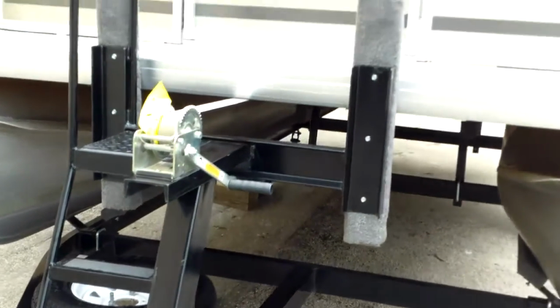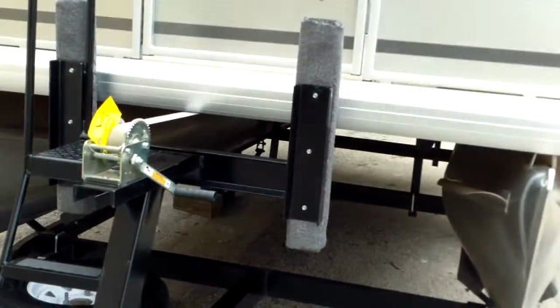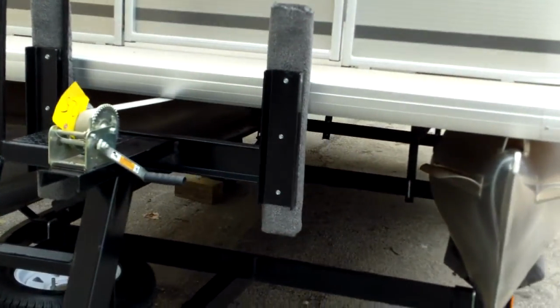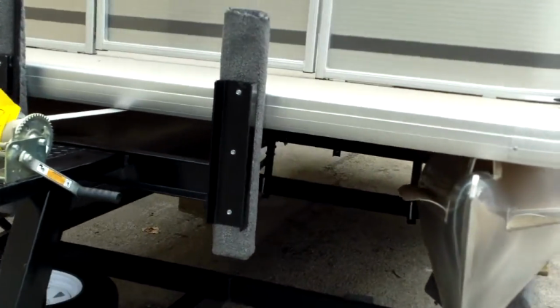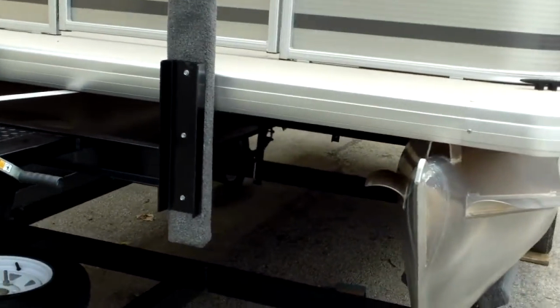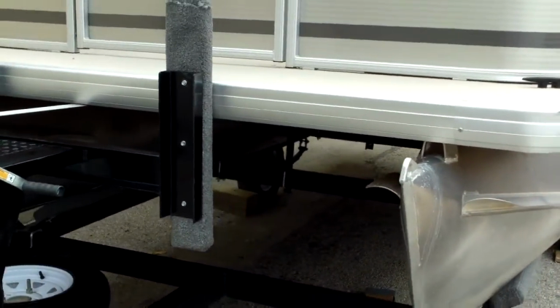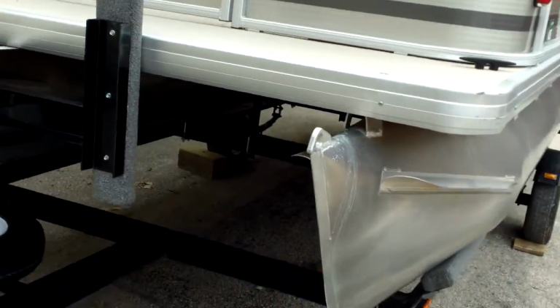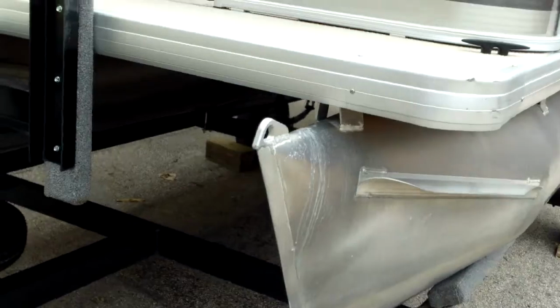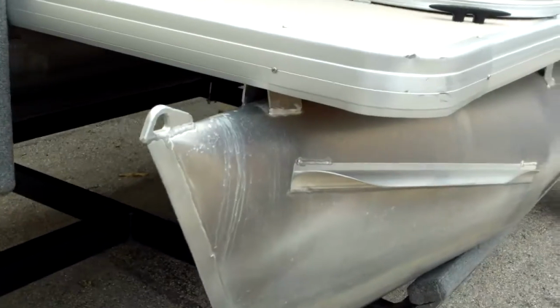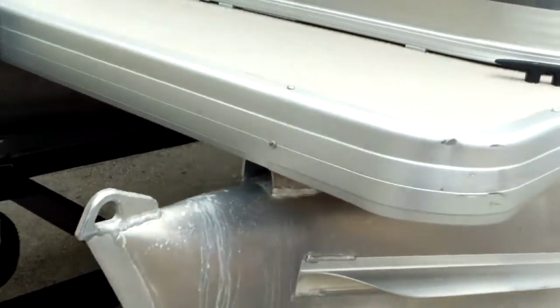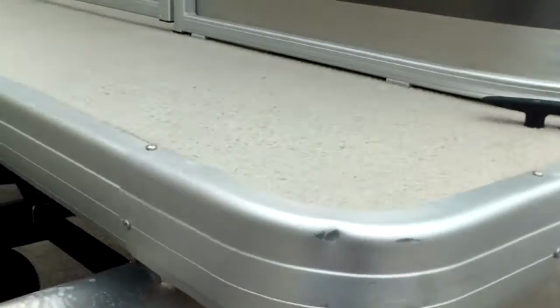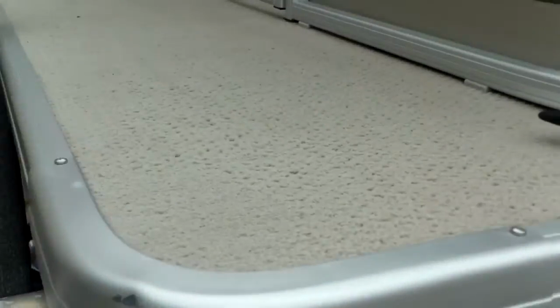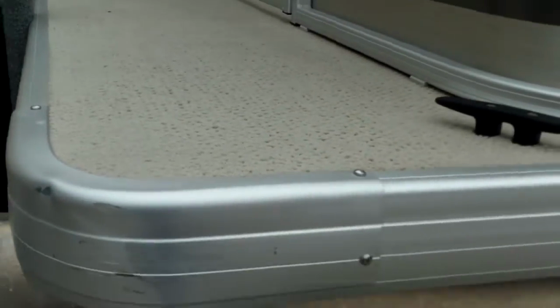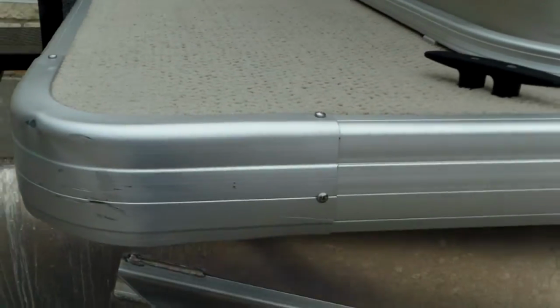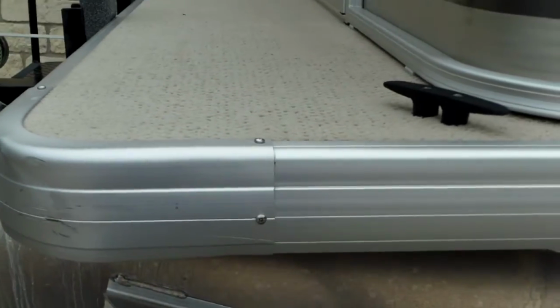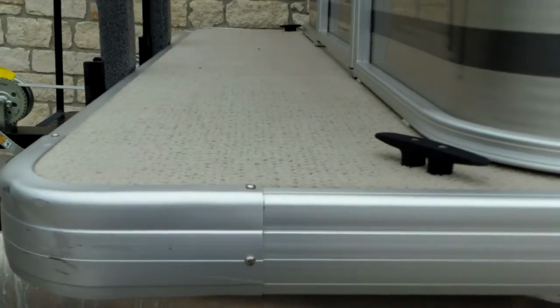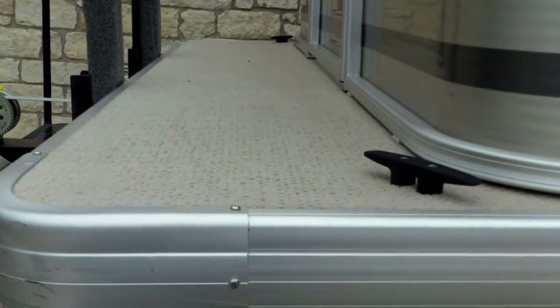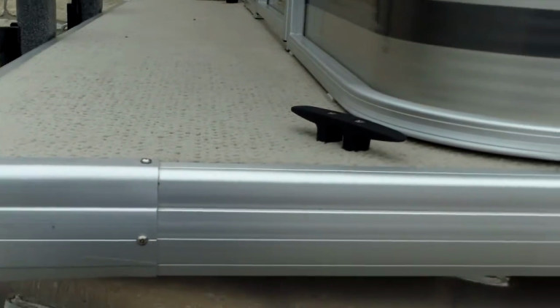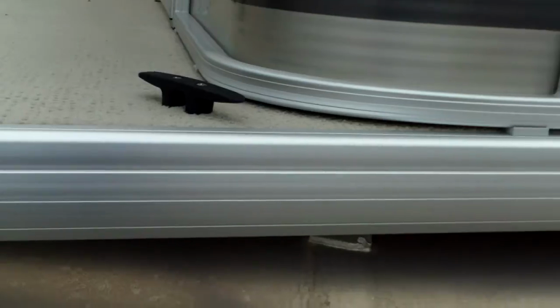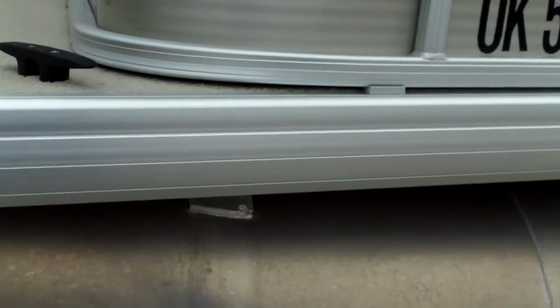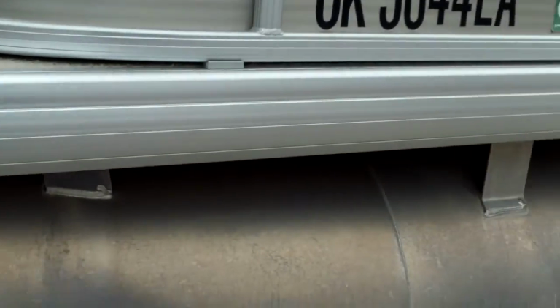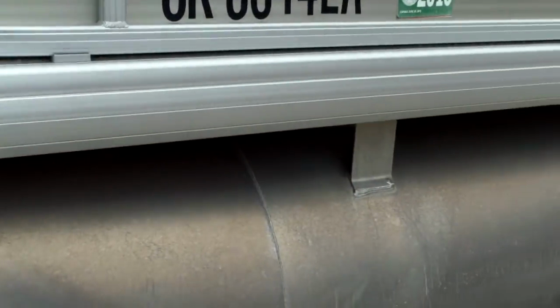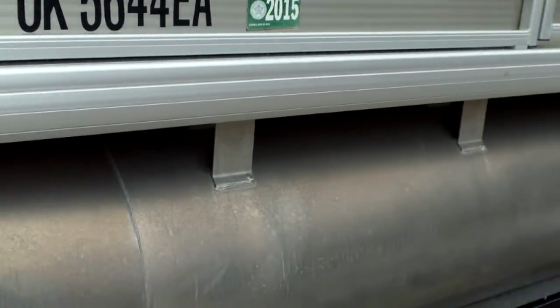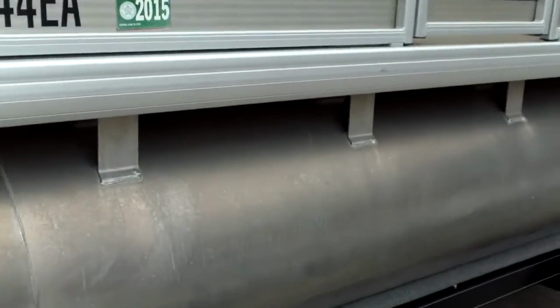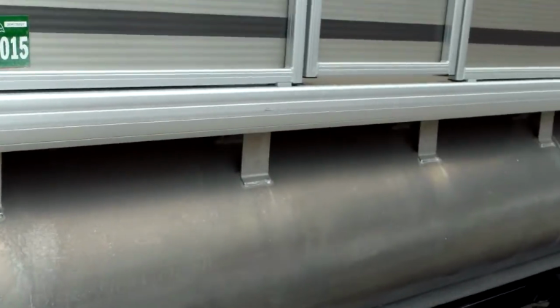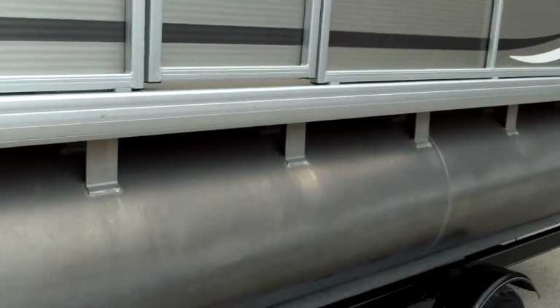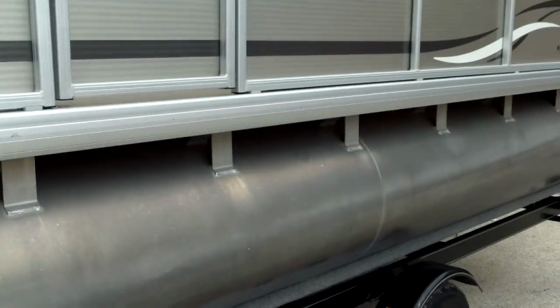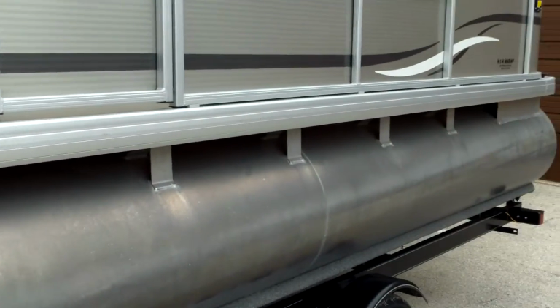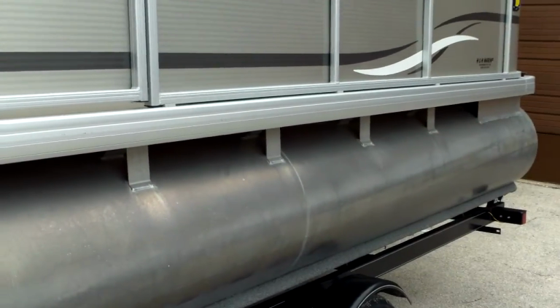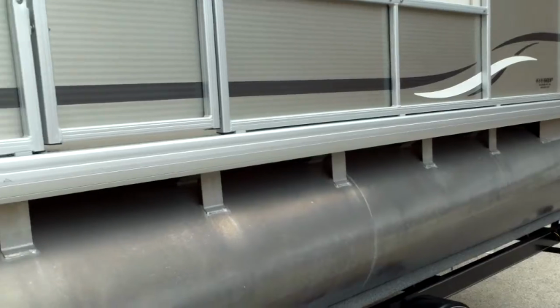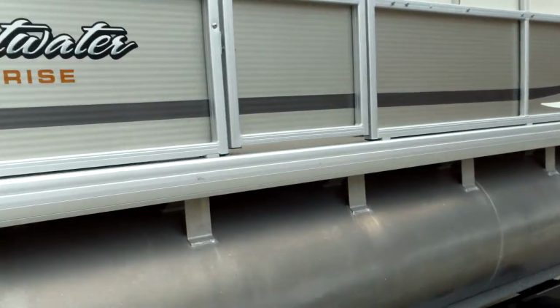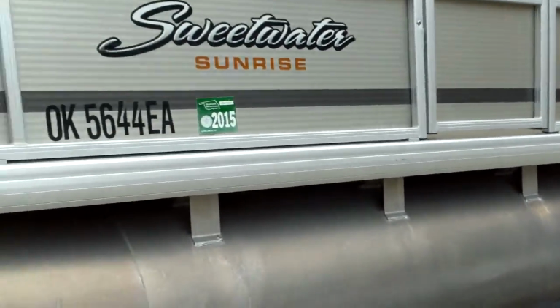There's also a nice little molded-in step up for boarding from the front of the trailer, and even a nice little extension deck out on the front, in front of the railing, which you can see here. We've got some nice nylon spacers underneath the railing that help keep the water from pooling underneath — it's going to drain right over.